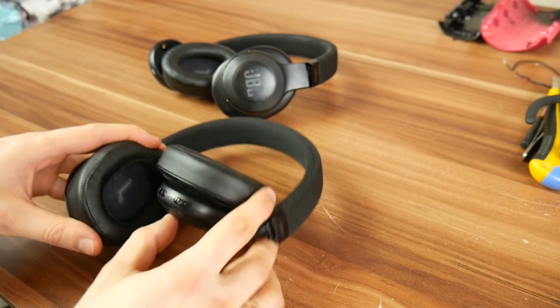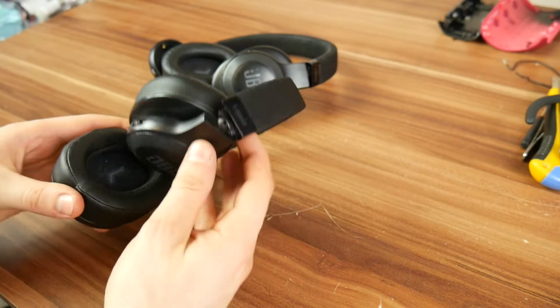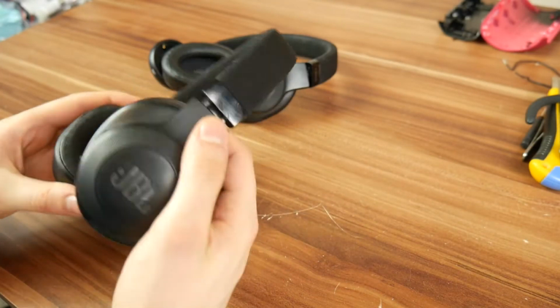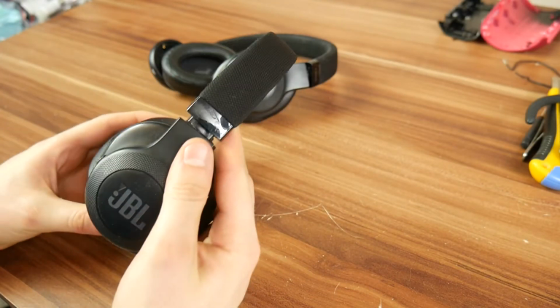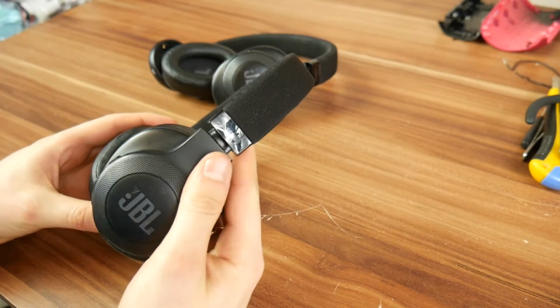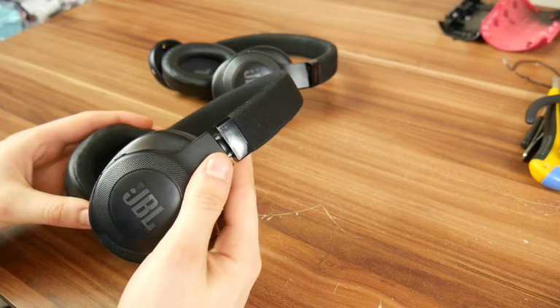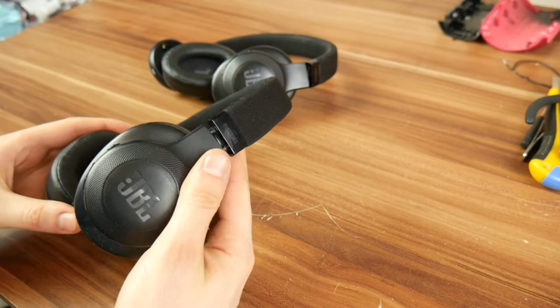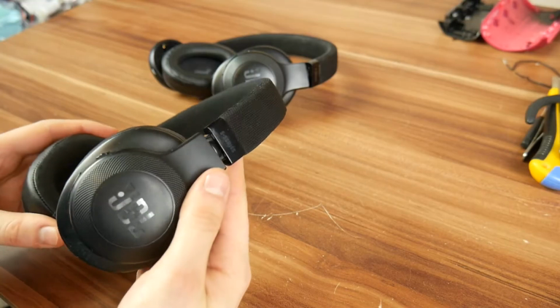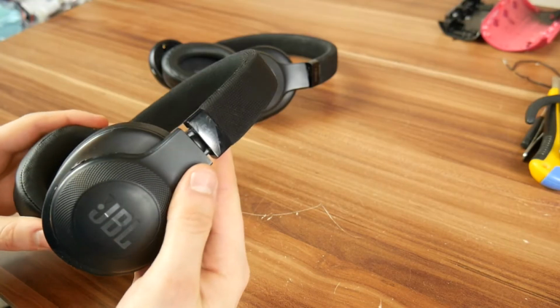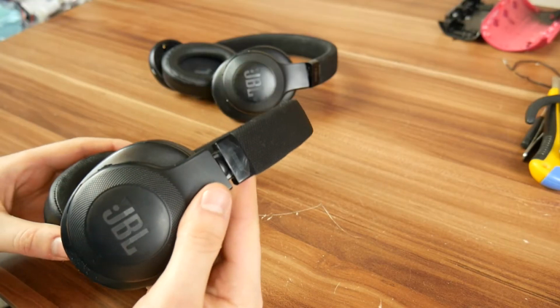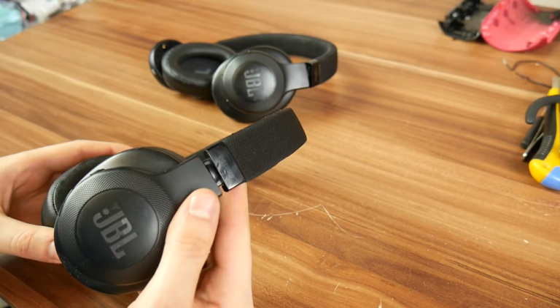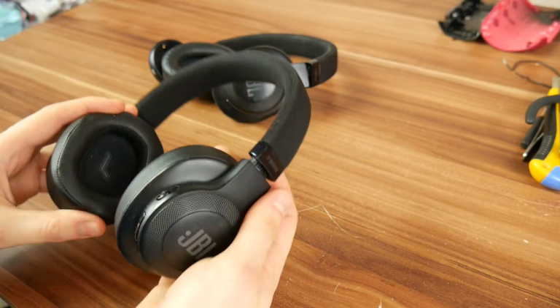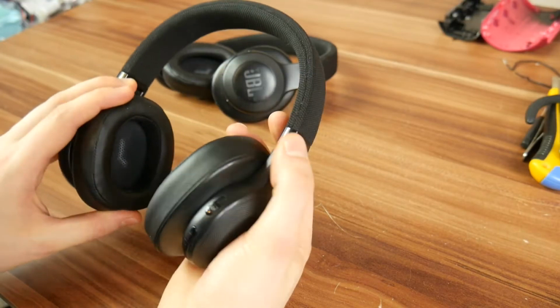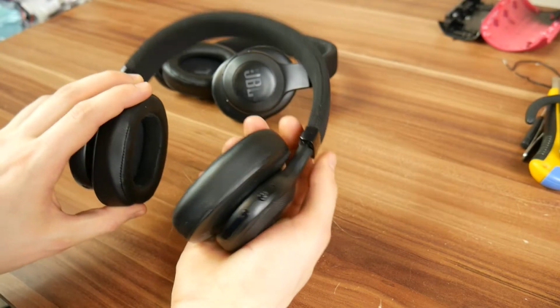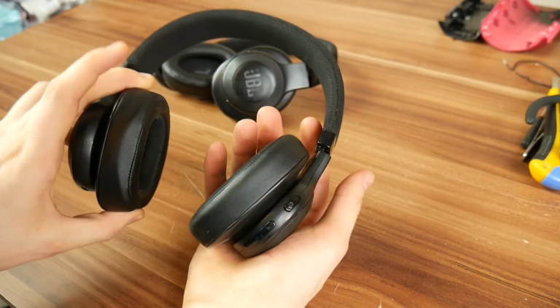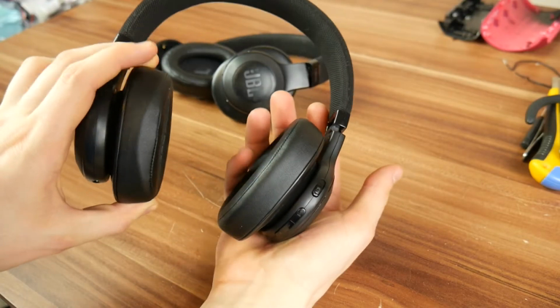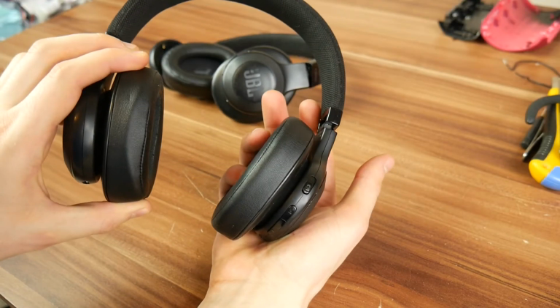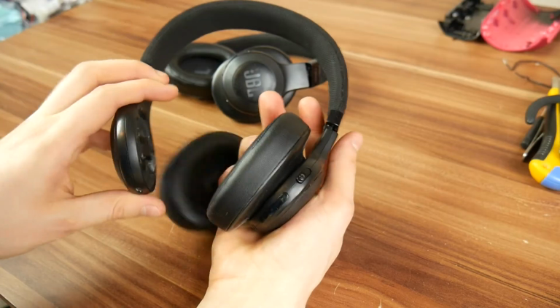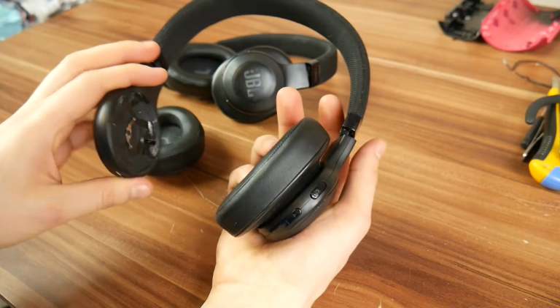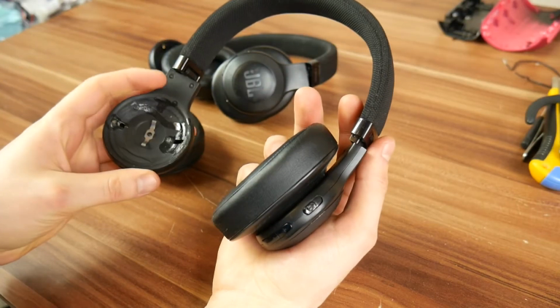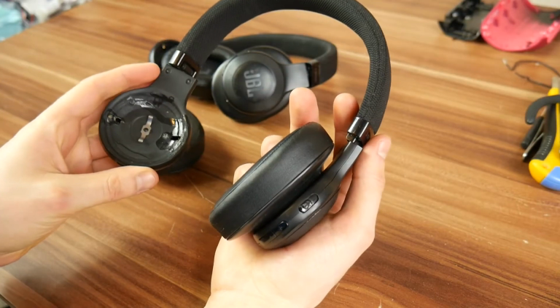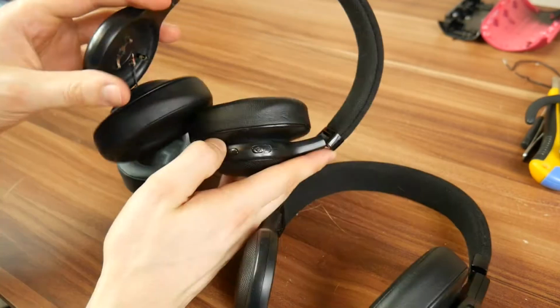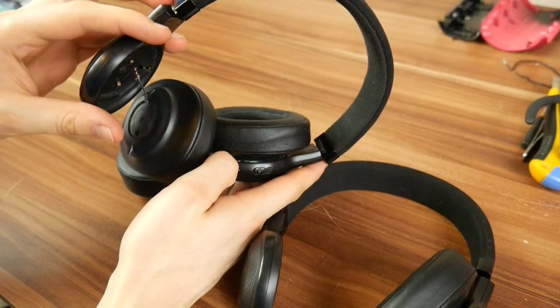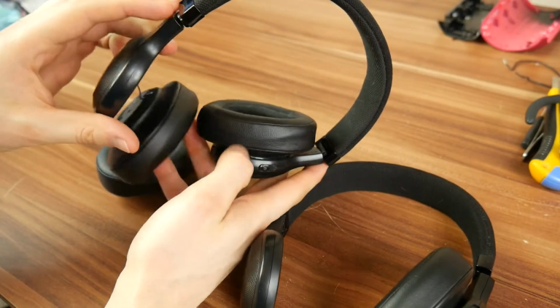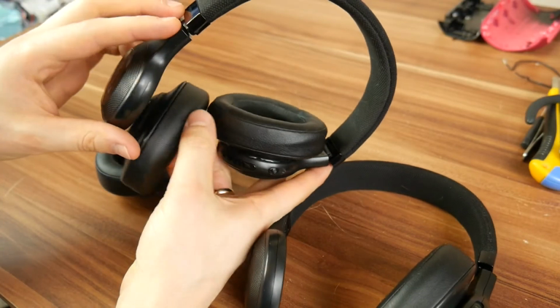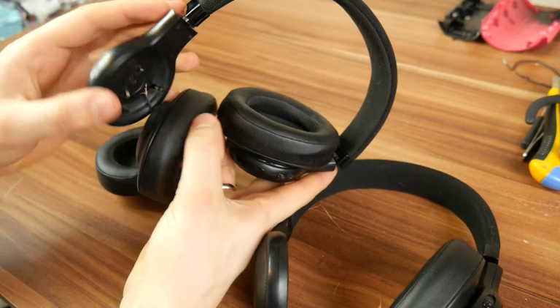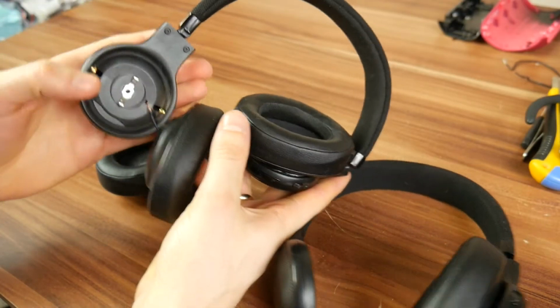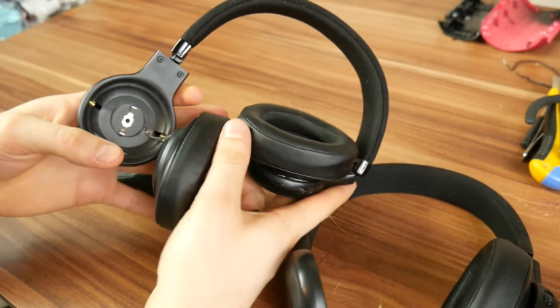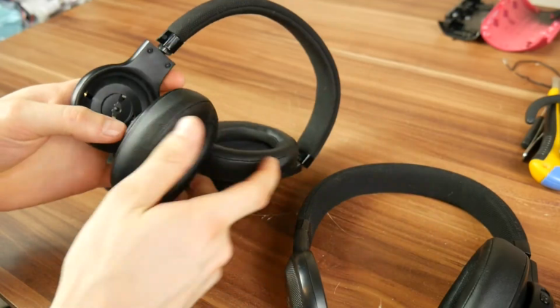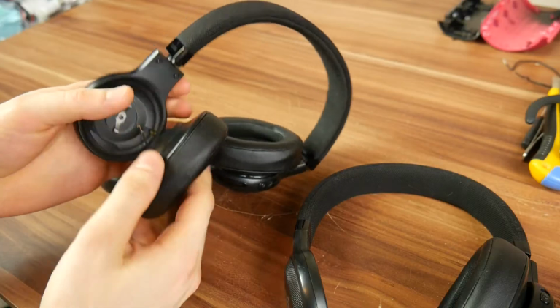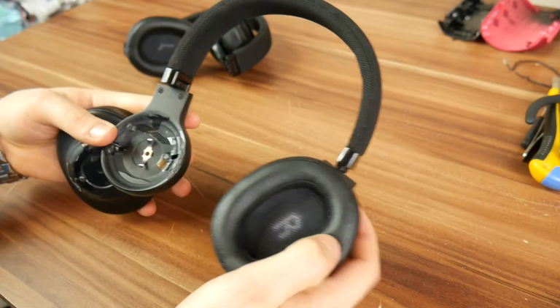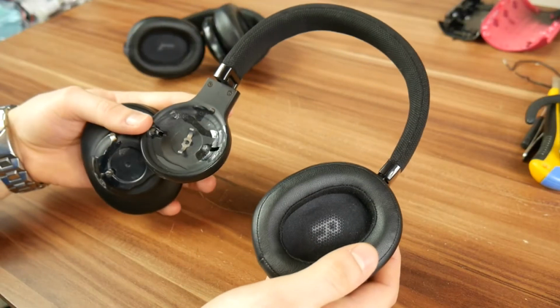JBL E55BT headphones are fairly new to the market and they all seem to run into the same issue, where the earpads completely detach from the rest of the headphone. You might also see something like this, where one of the sides is still holding on by the wire.